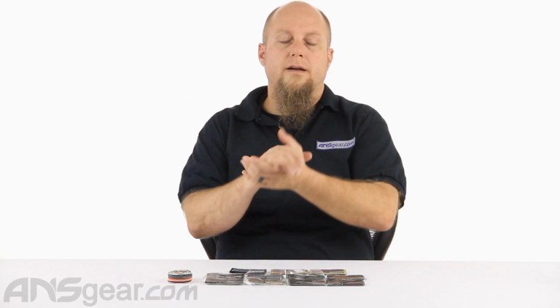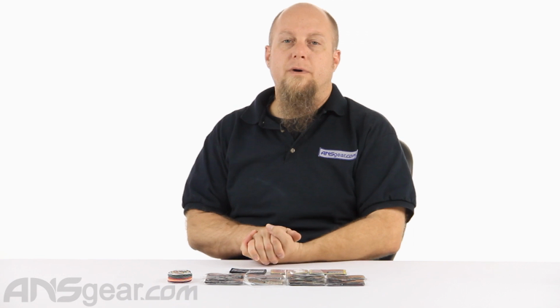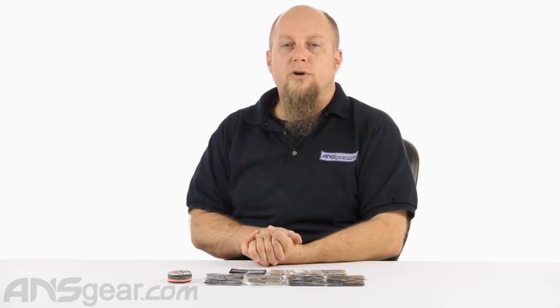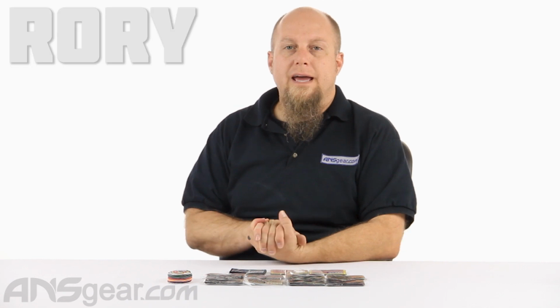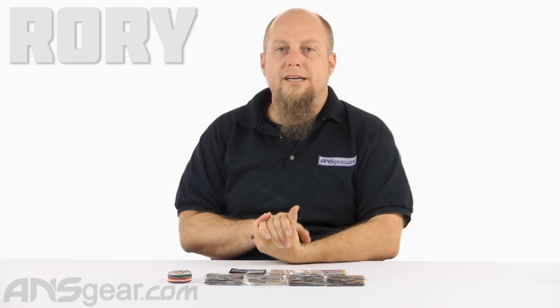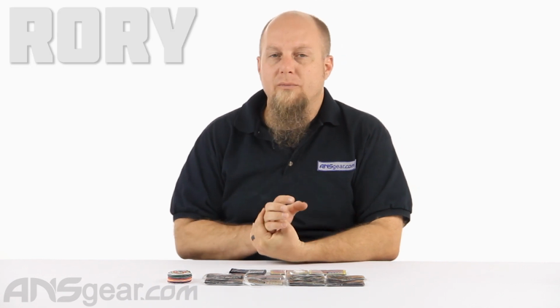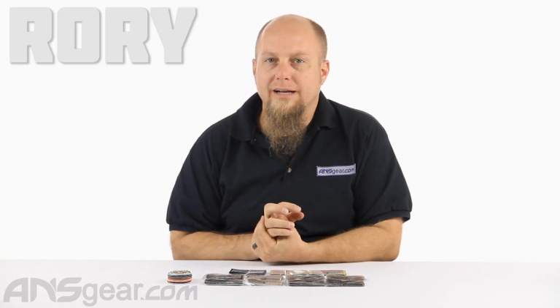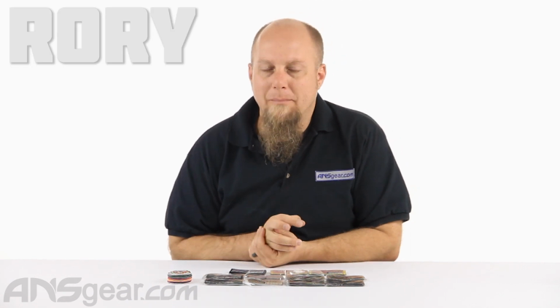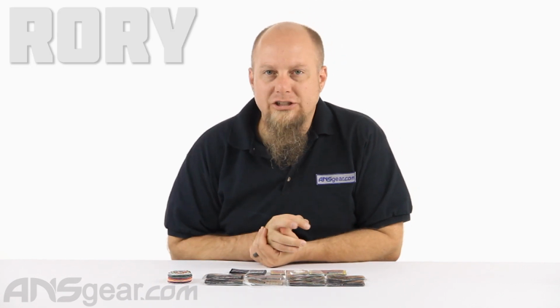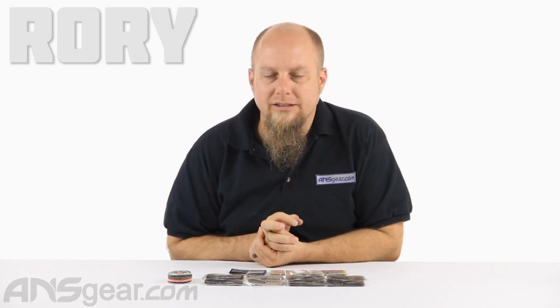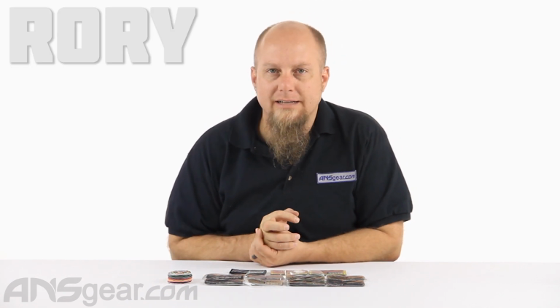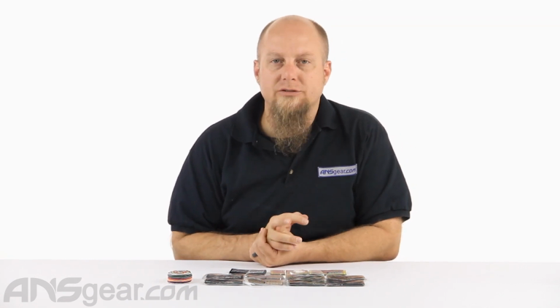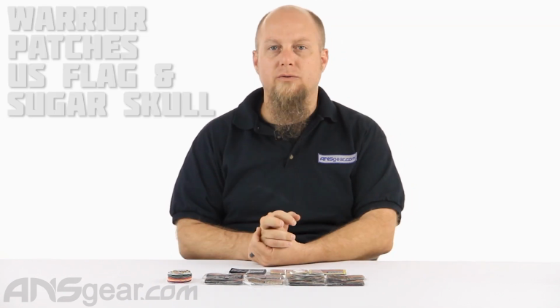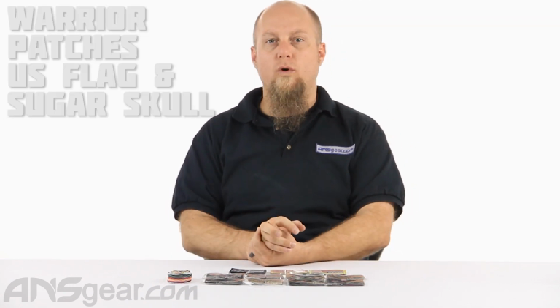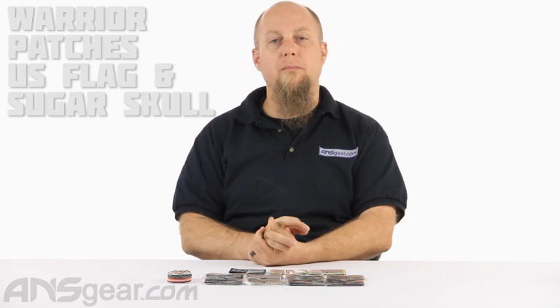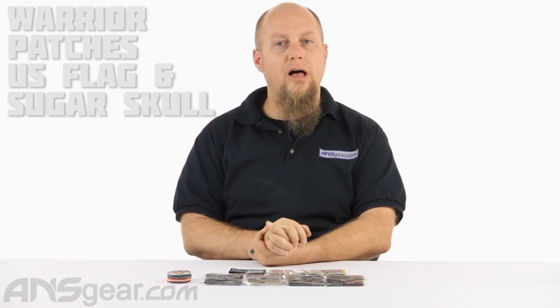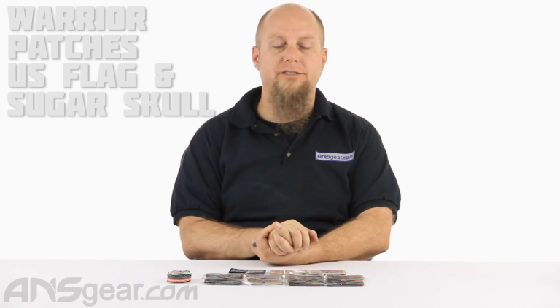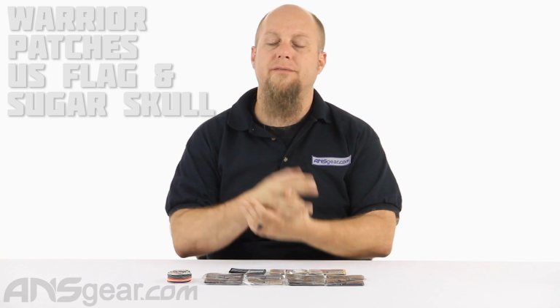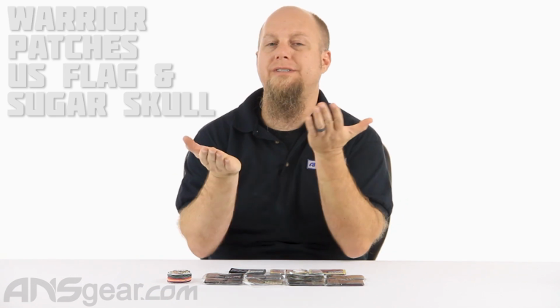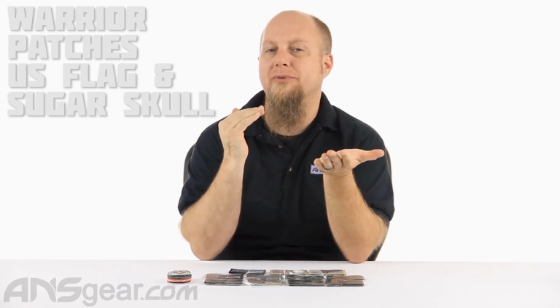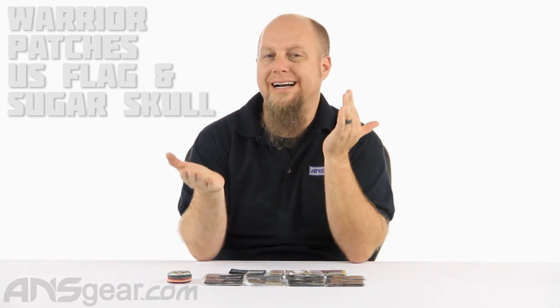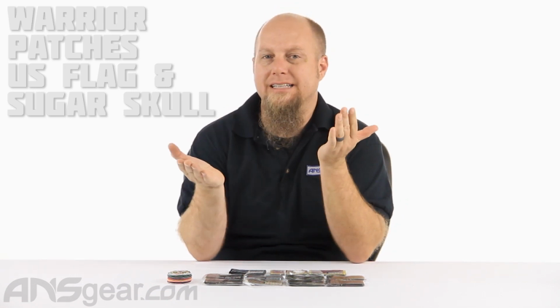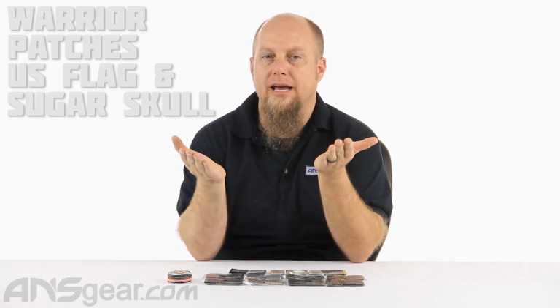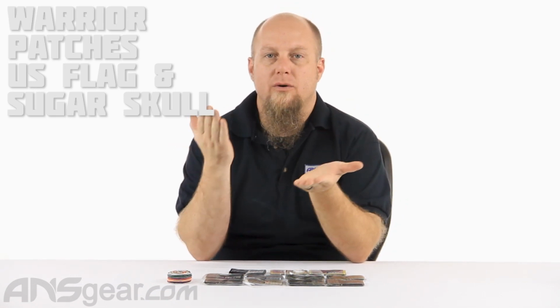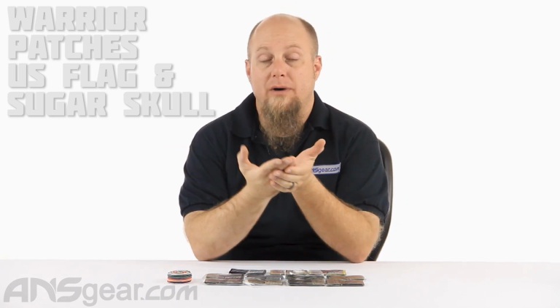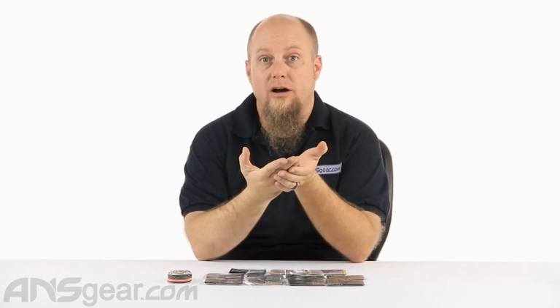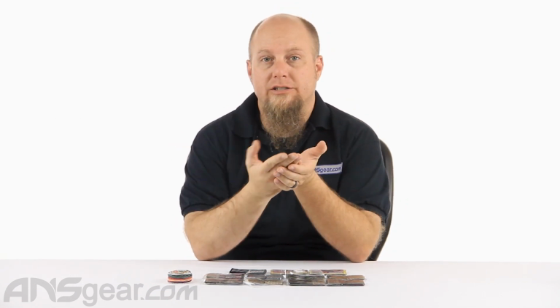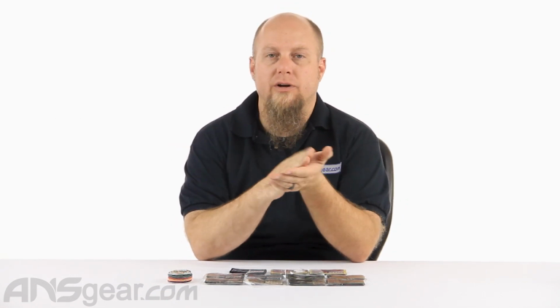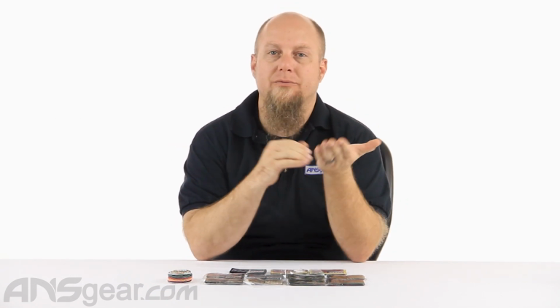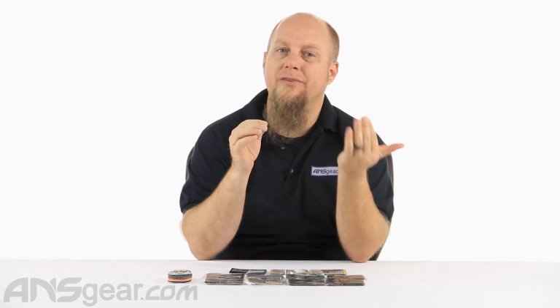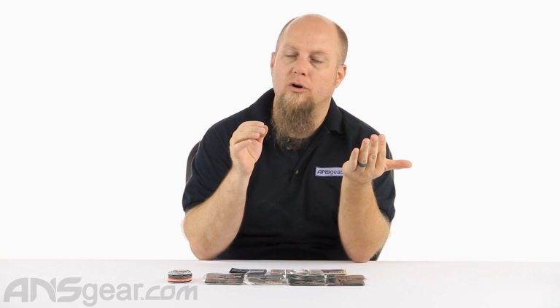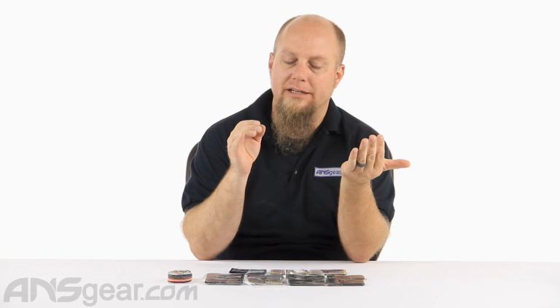Hey everybody, it's Rory from ANS Gear and we've got some patches to look at today. These are Warrior Morale patches. We have two different kinds today: some Iron-On patches and also some Velcro patches.